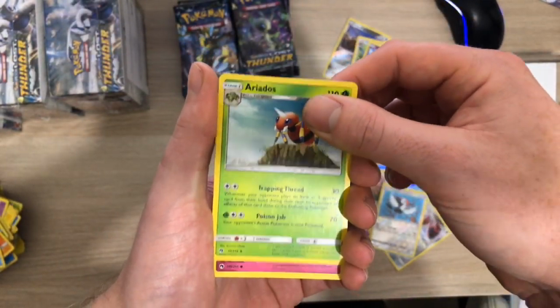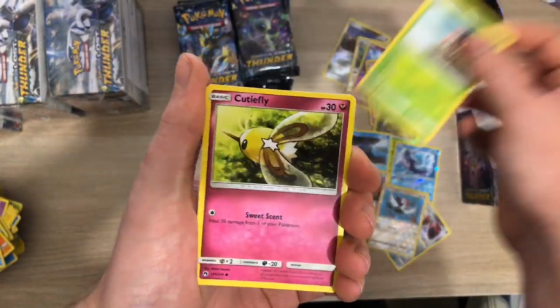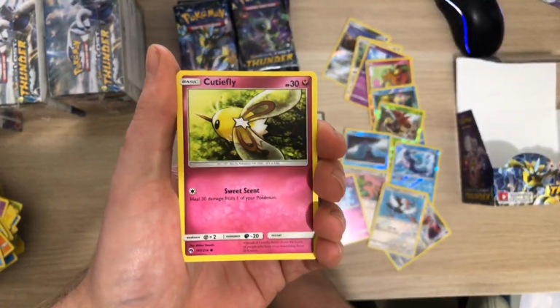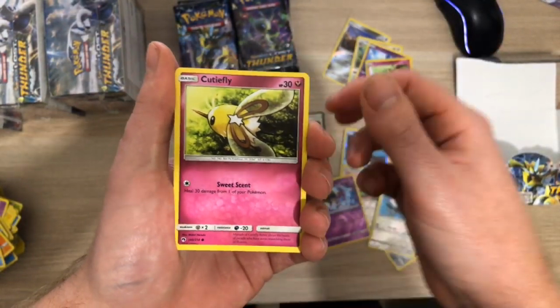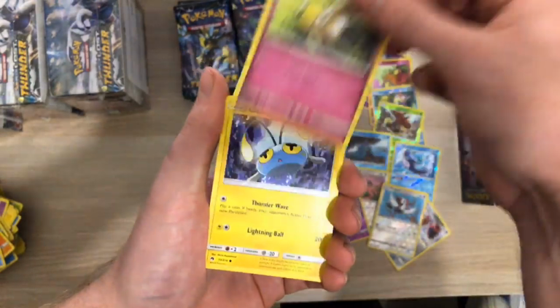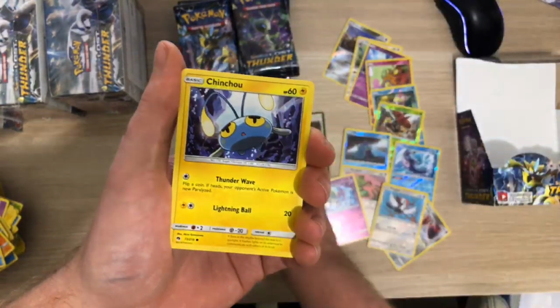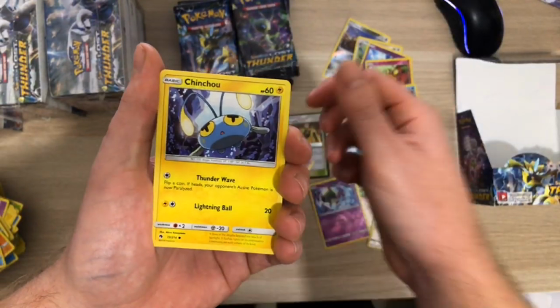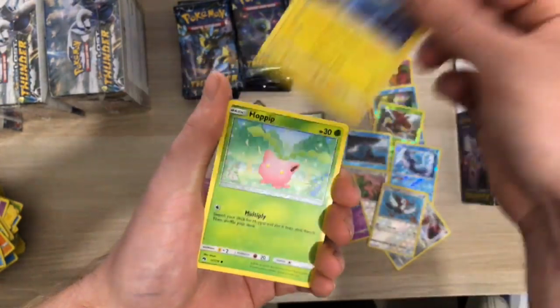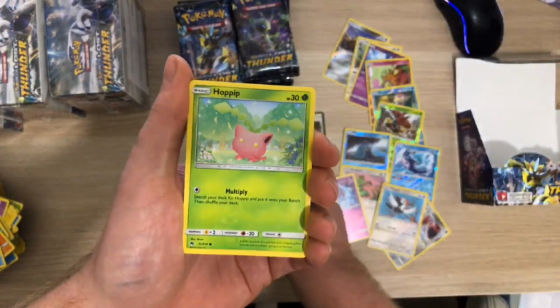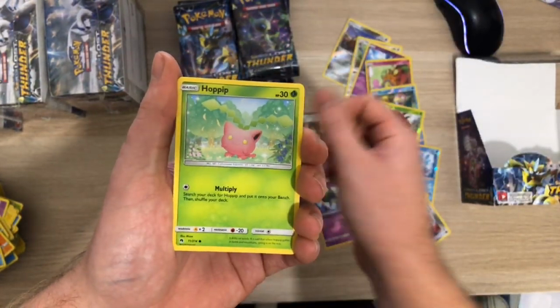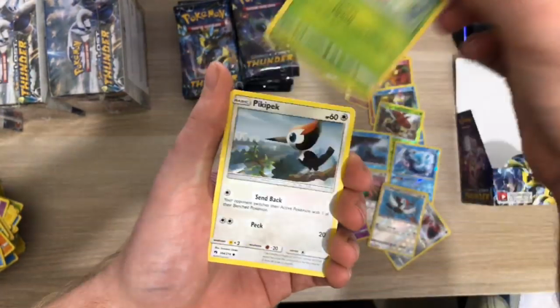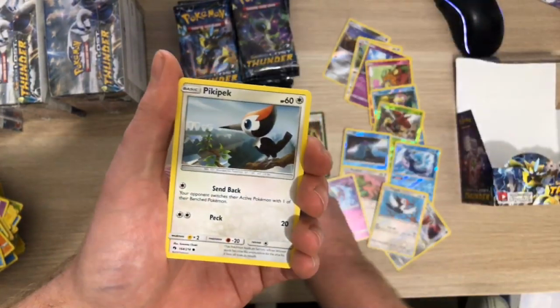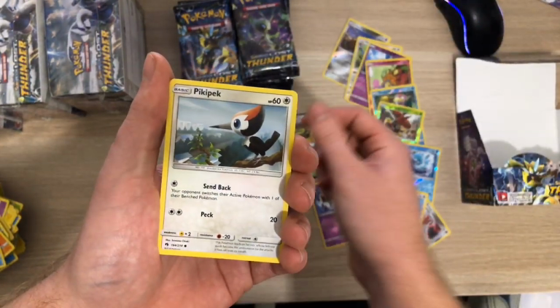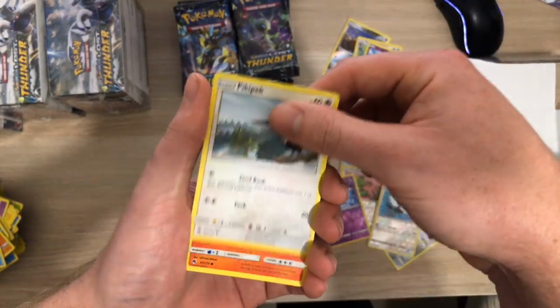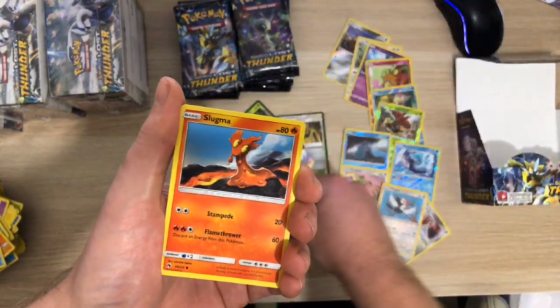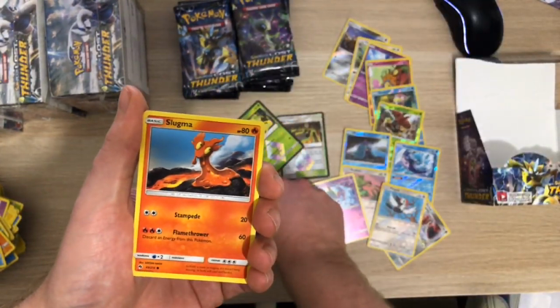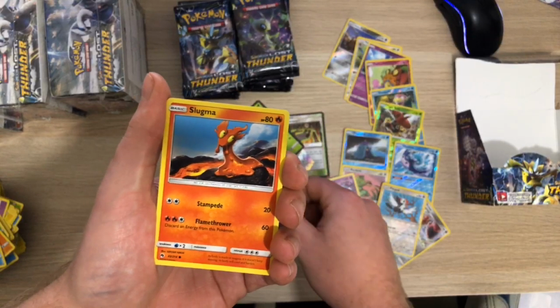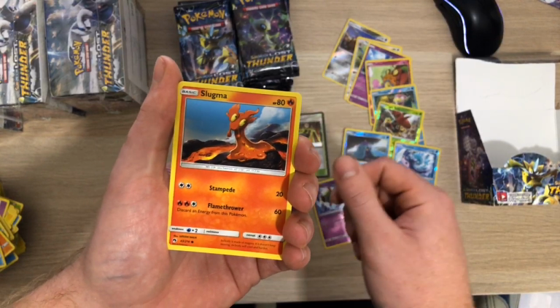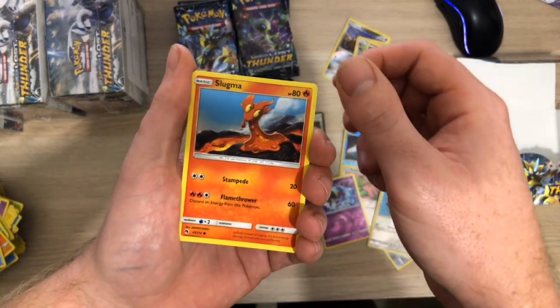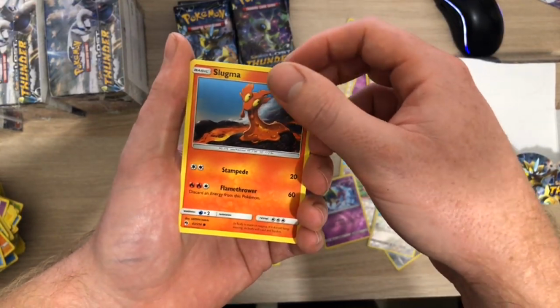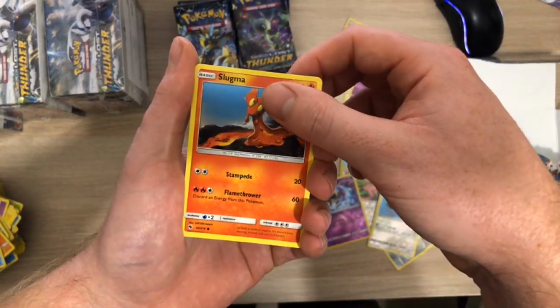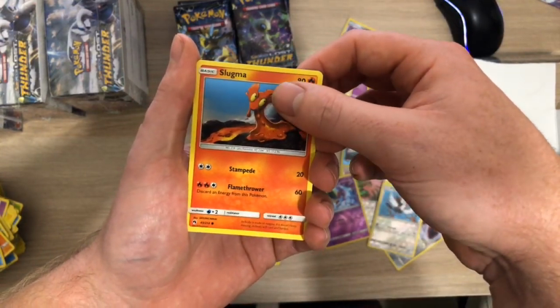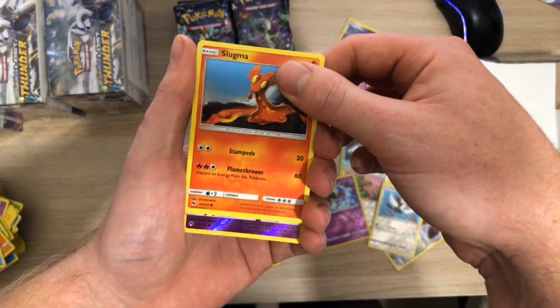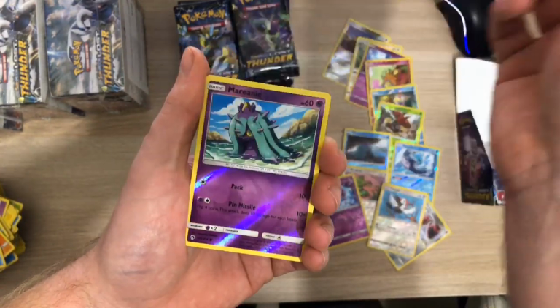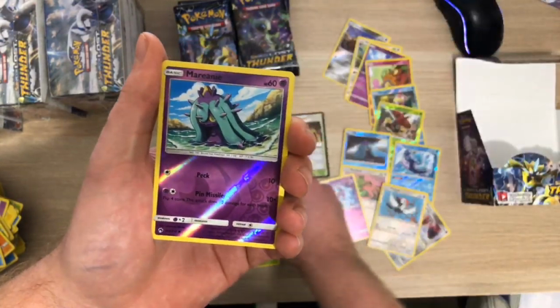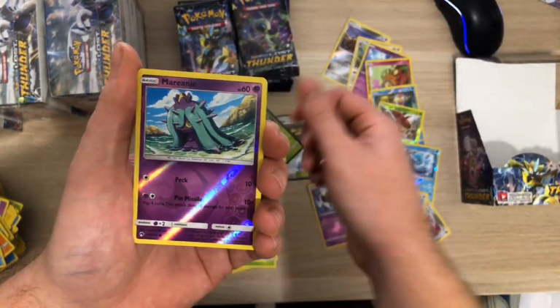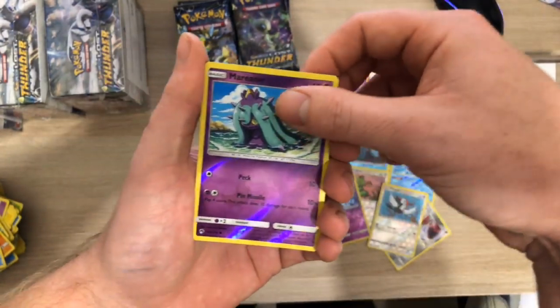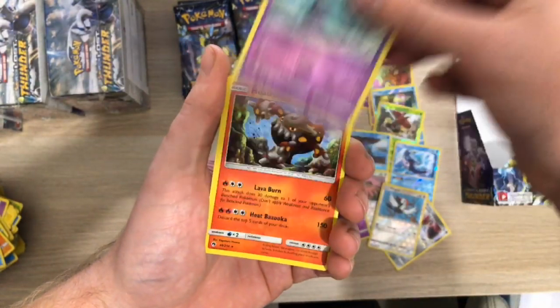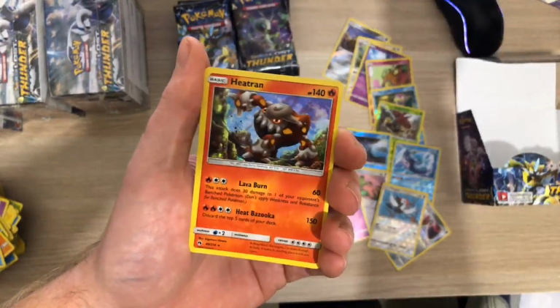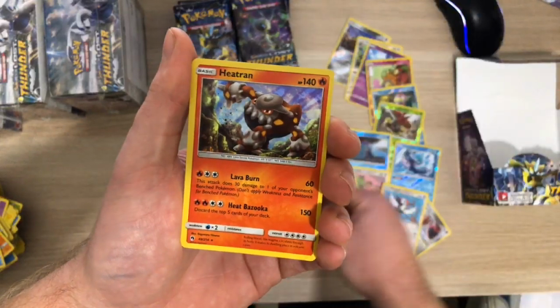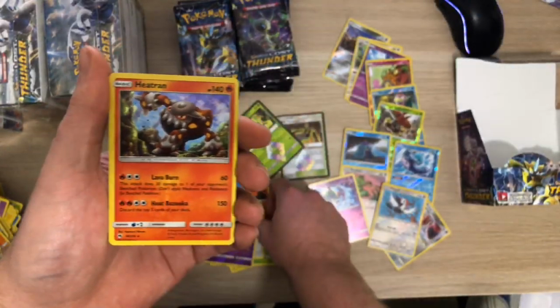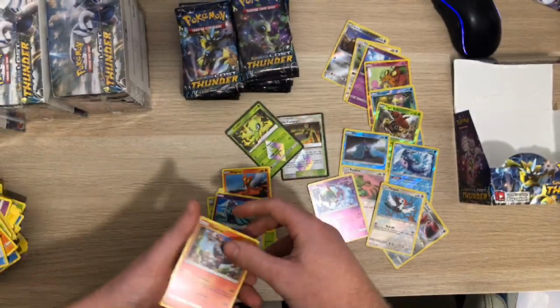I've got Ariados, a Cutiefly, a Chinchao, a Hoppip, a Piplup, a Slugma, a Mareanie and just a Heatran.